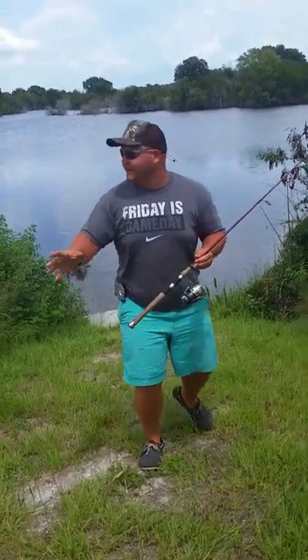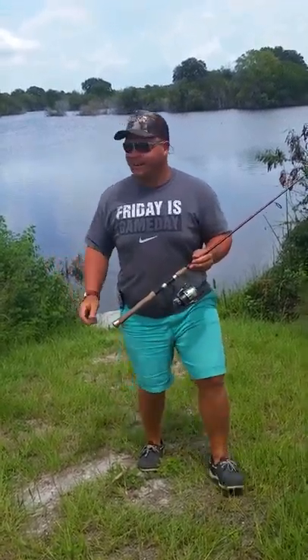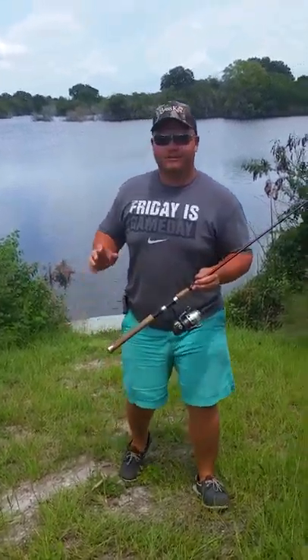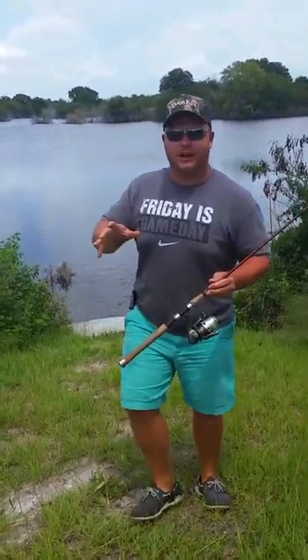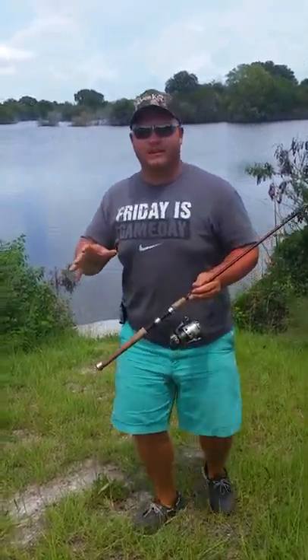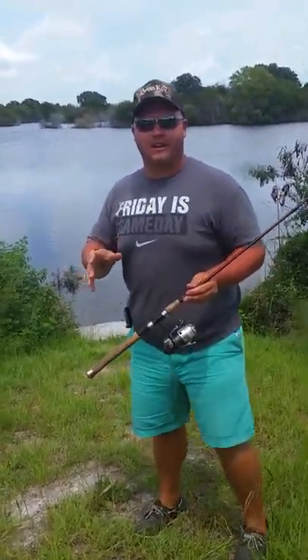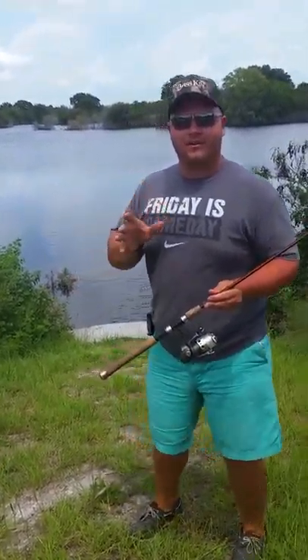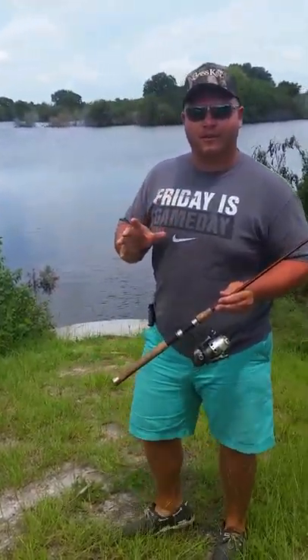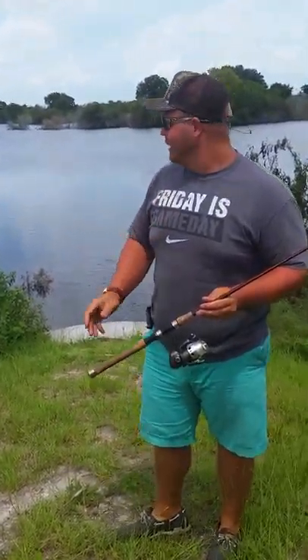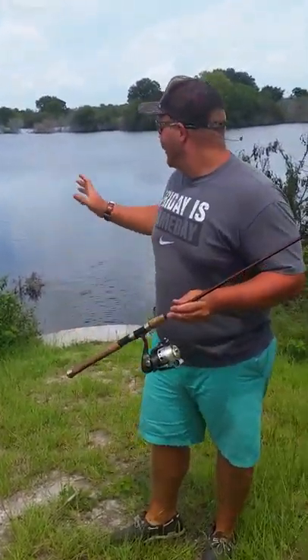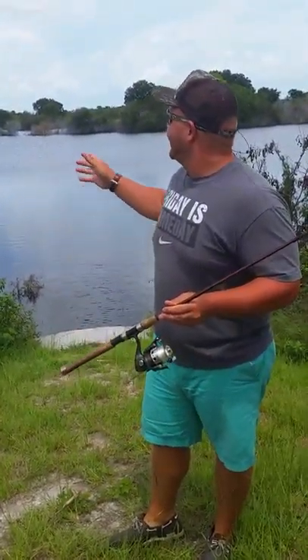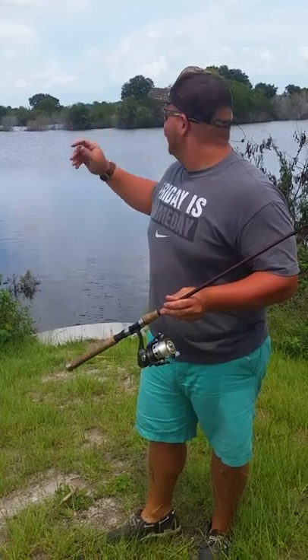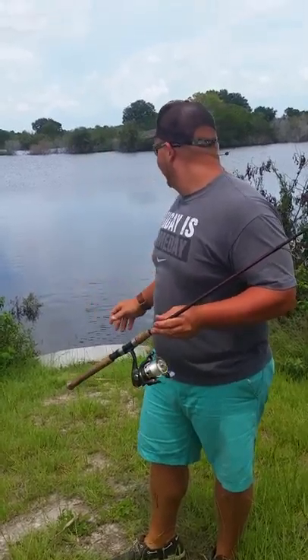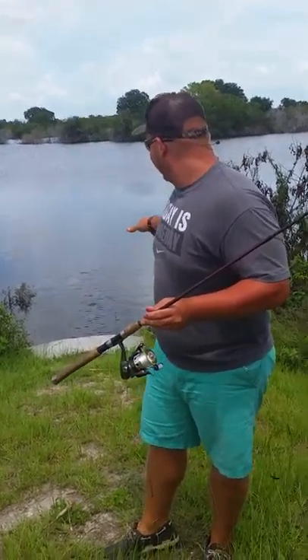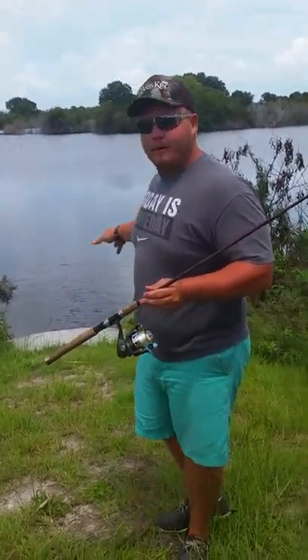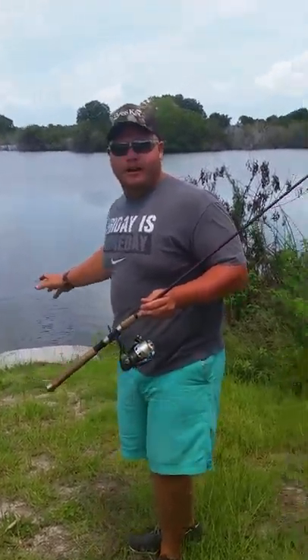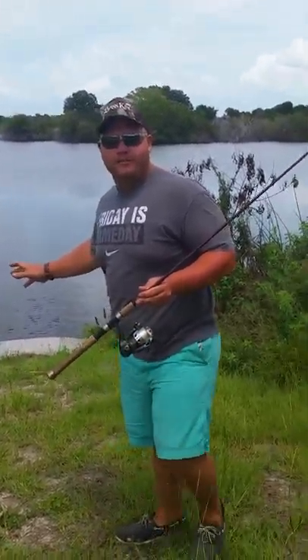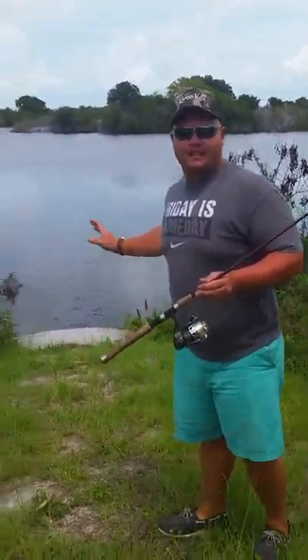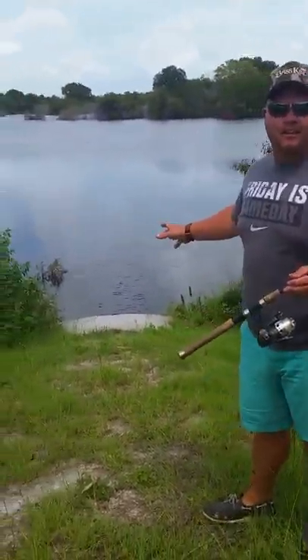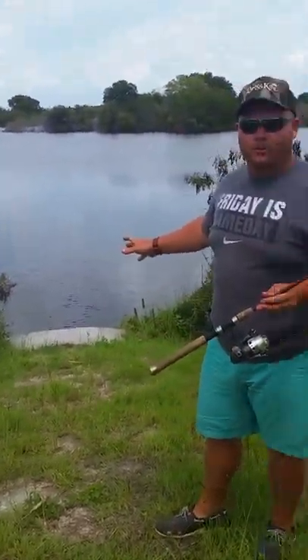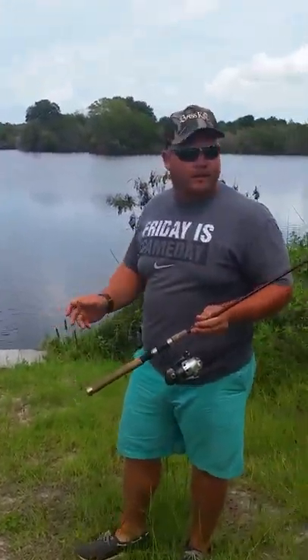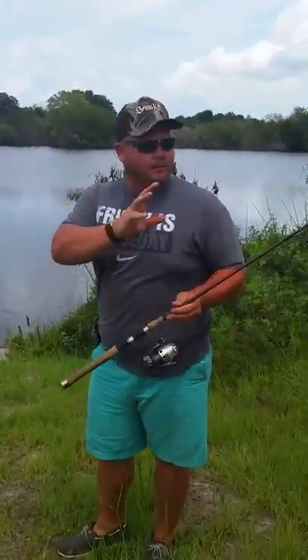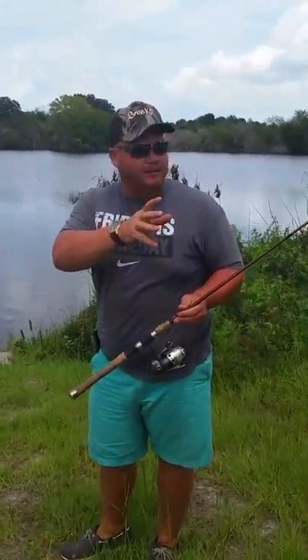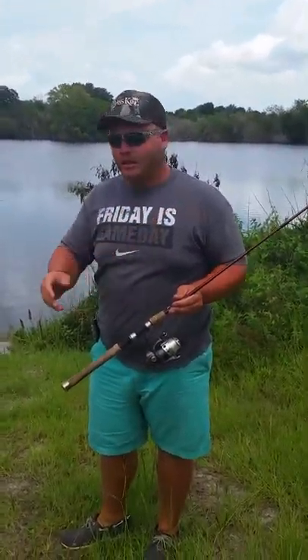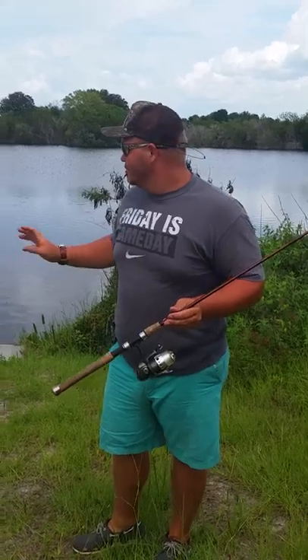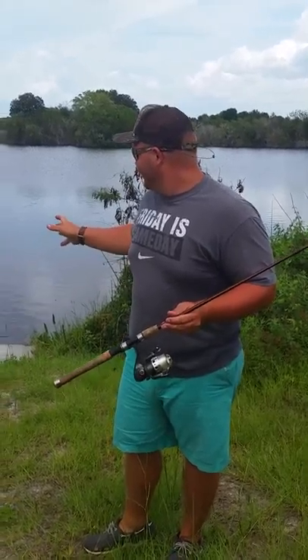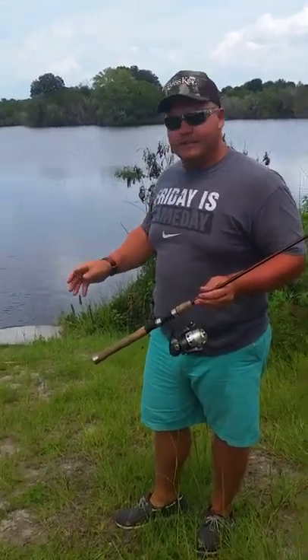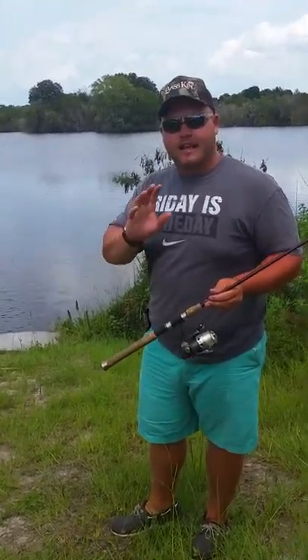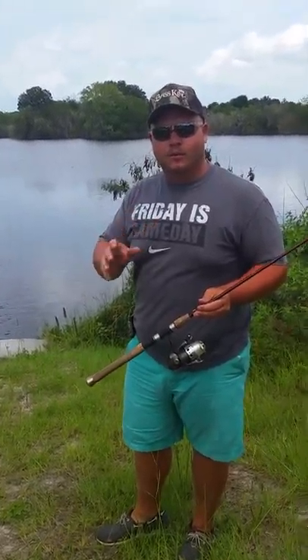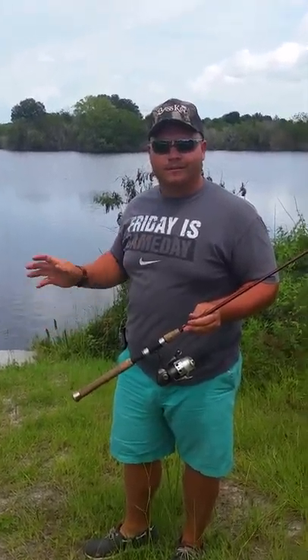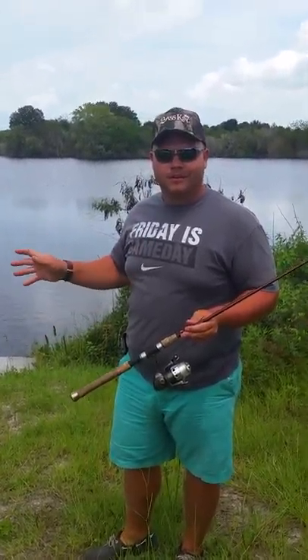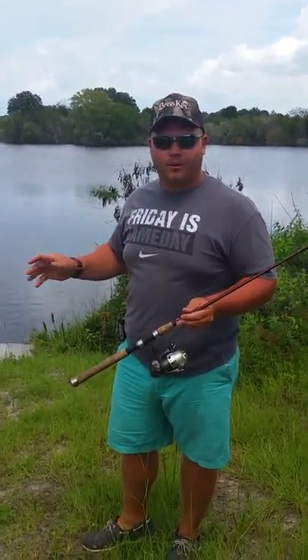We're out here on the Tenorock management area. We're fishing — great day, beautiful weather. We got a culvert pipe right here with a little running water coming from lake two to lake three. It's got clean water dumping into dirty water.